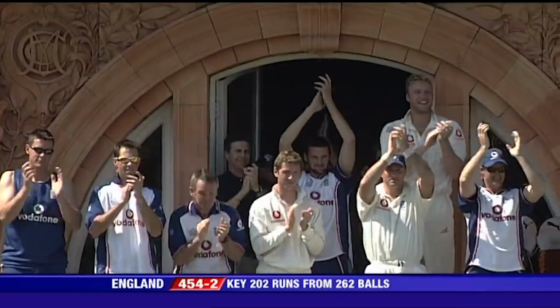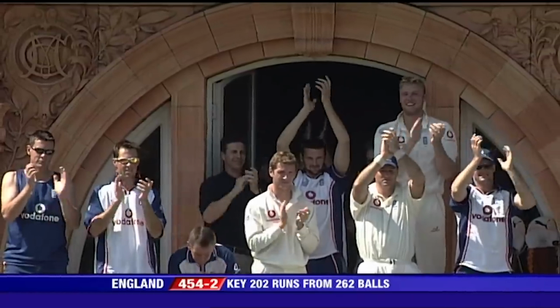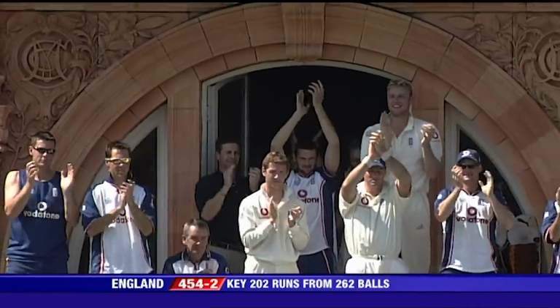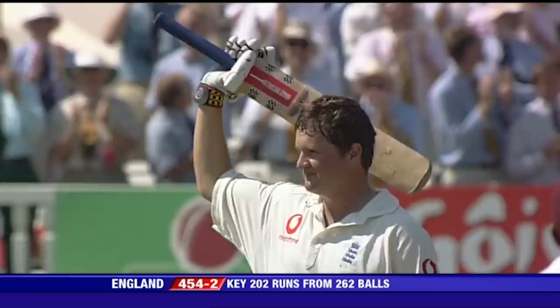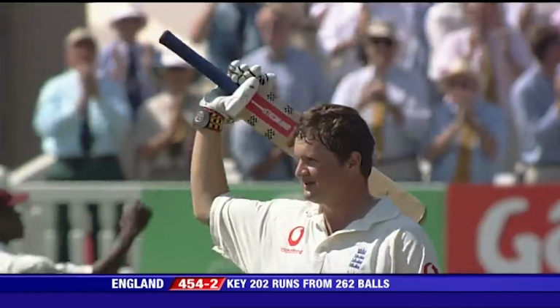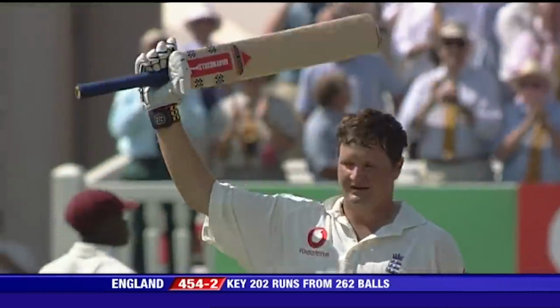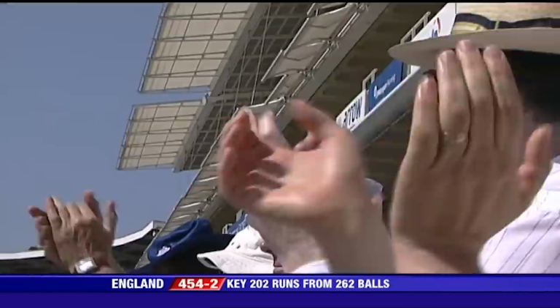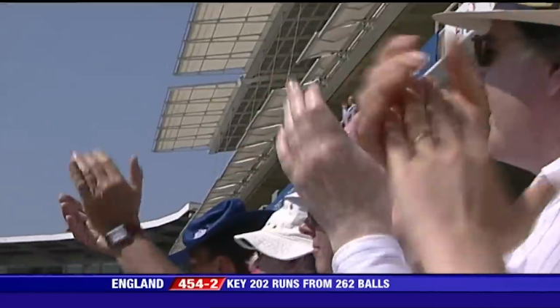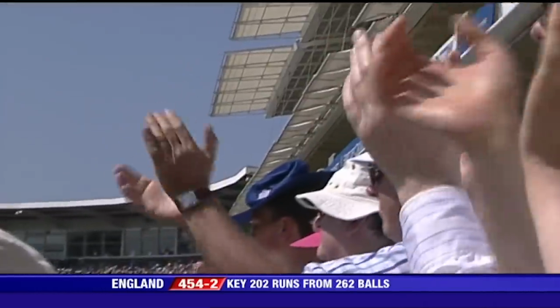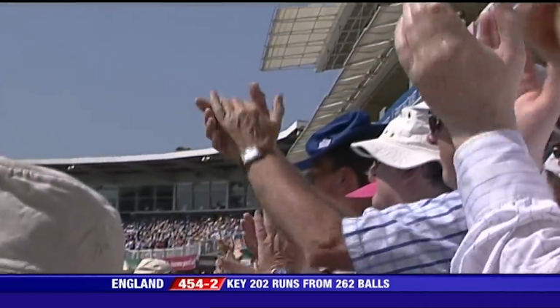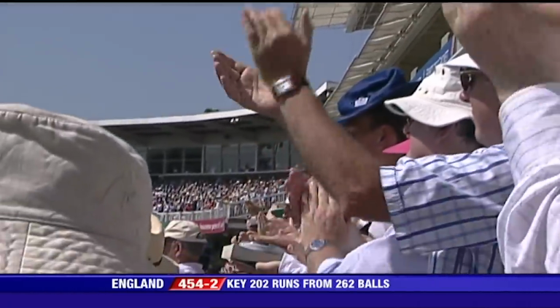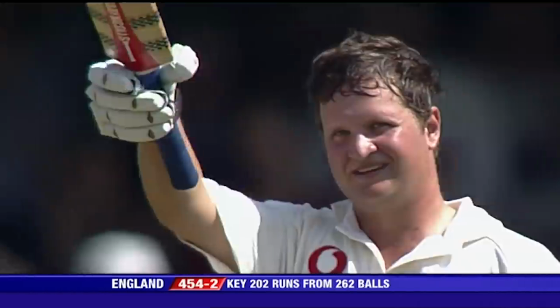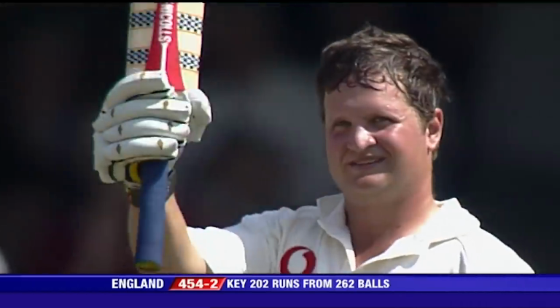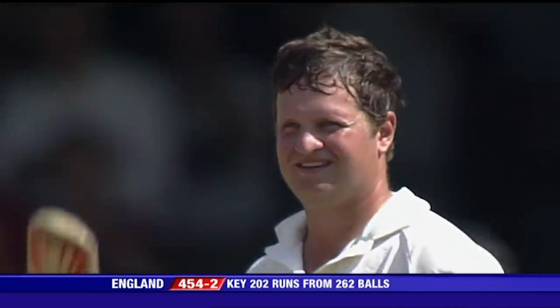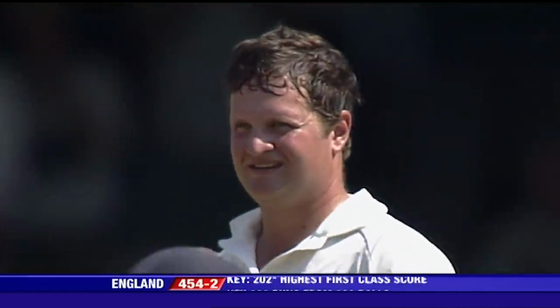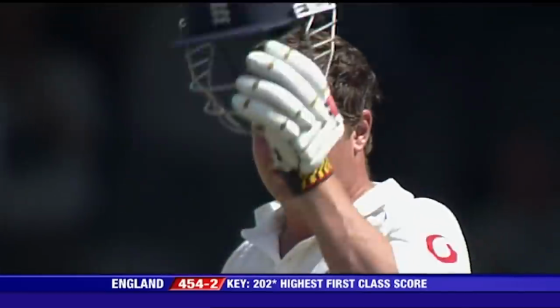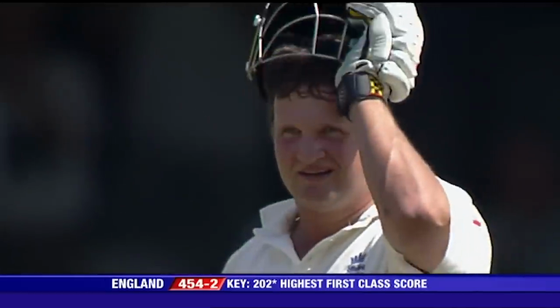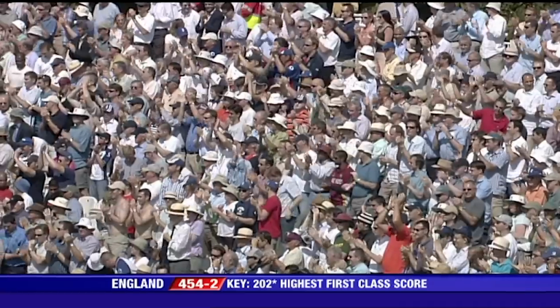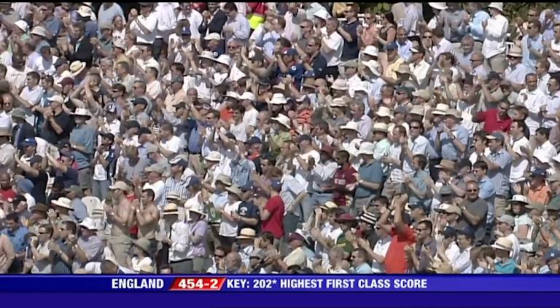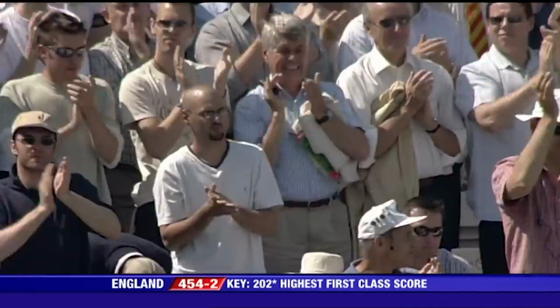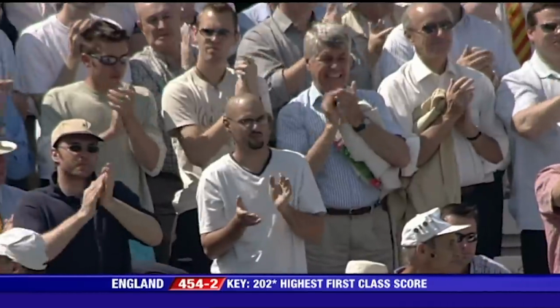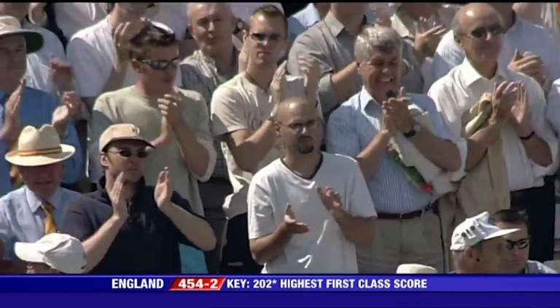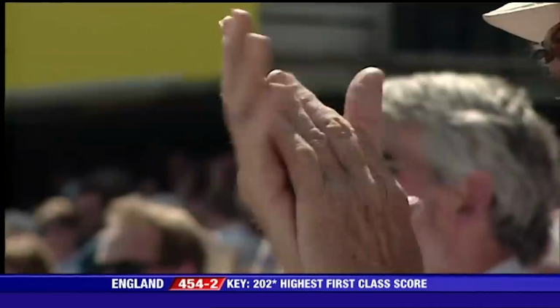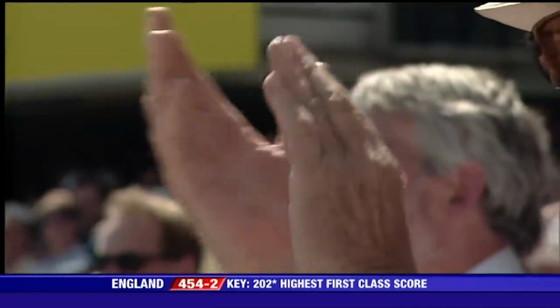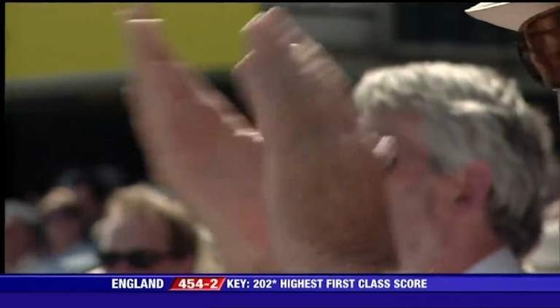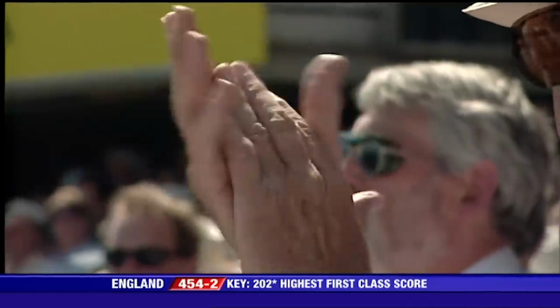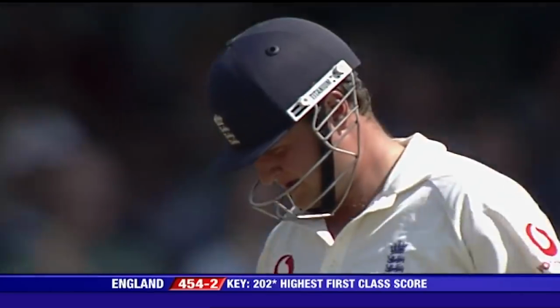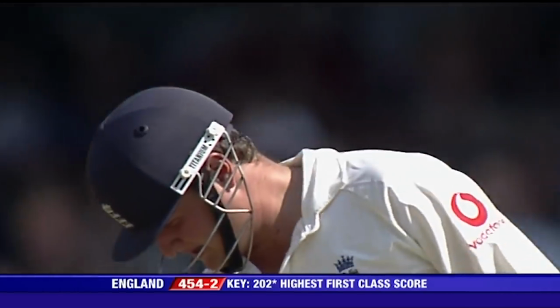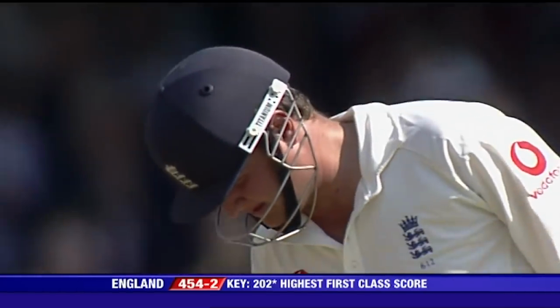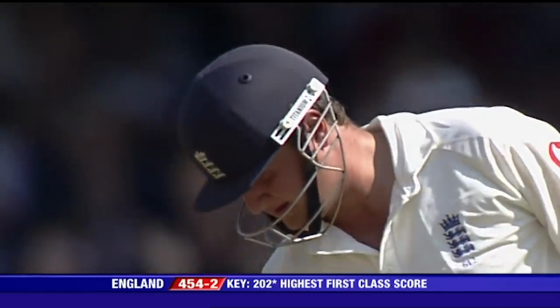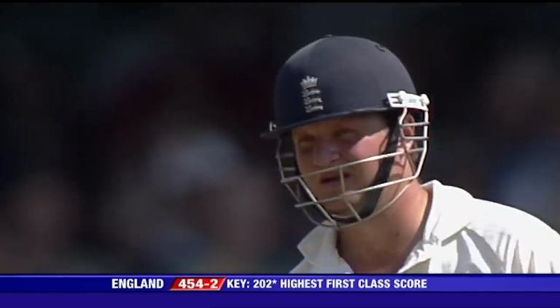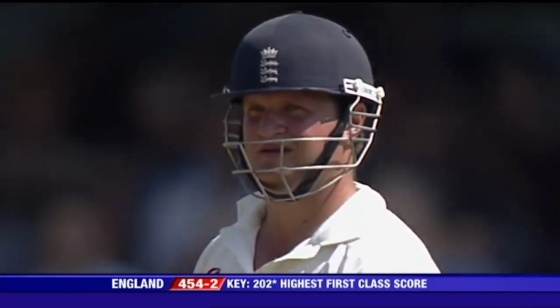And why wouldn't you smile? His team-mates appreciate him. Boy from nowhere, last chance saloon — he came in and can get his highest score in any form of cricket, here at the home of cricket against West Indies. What a great effort.